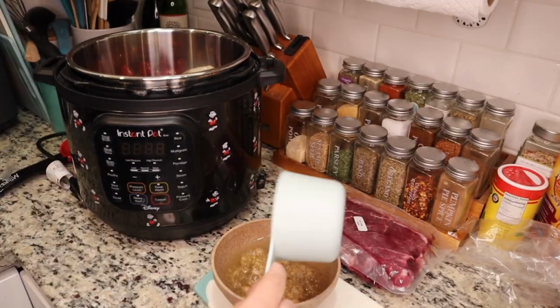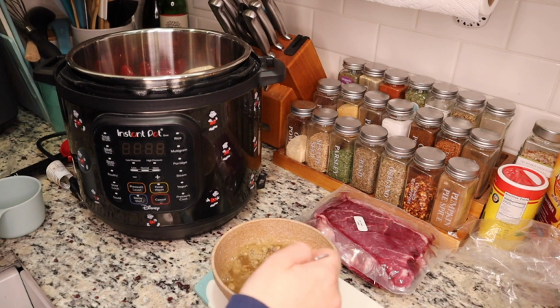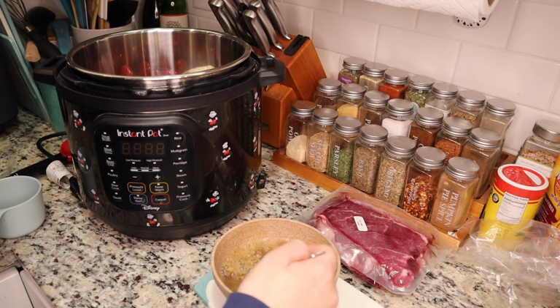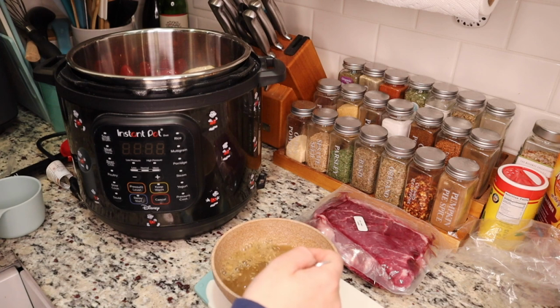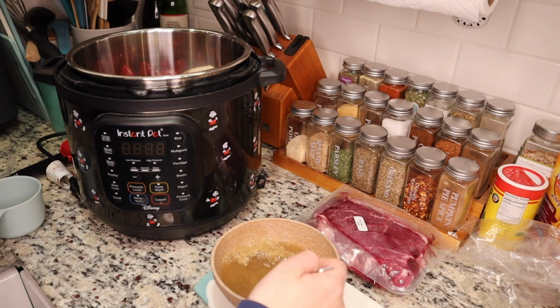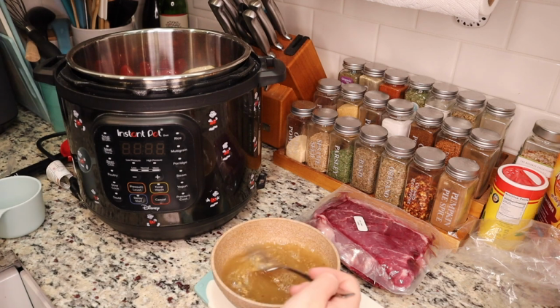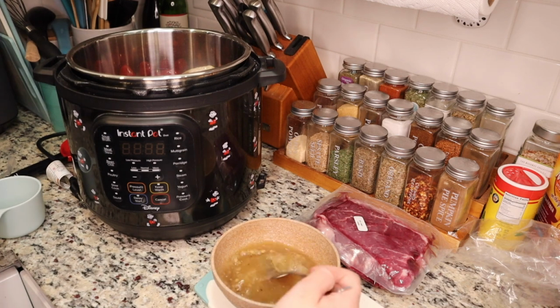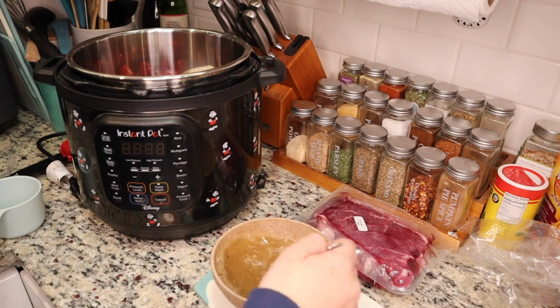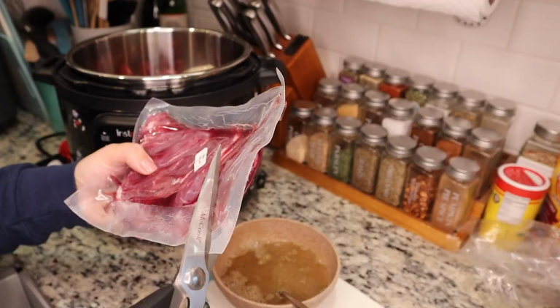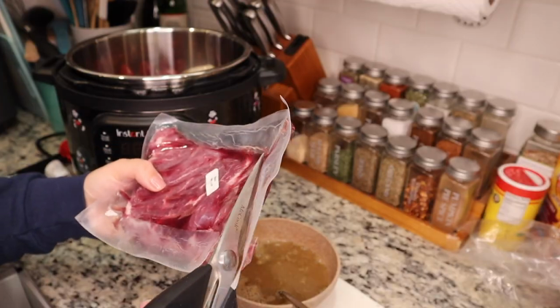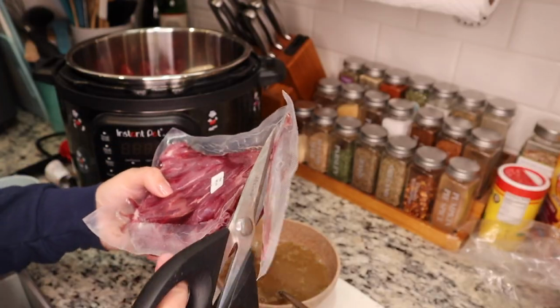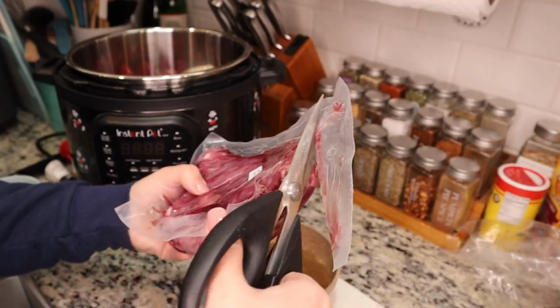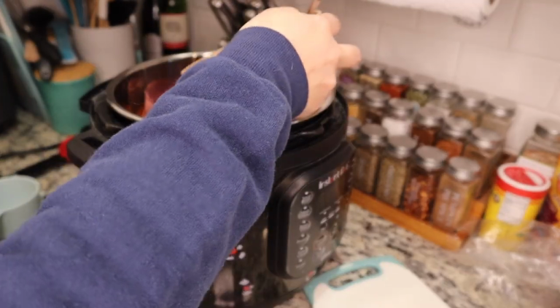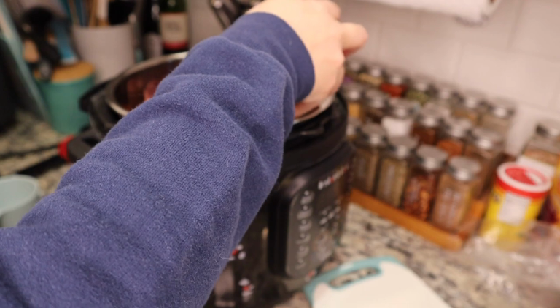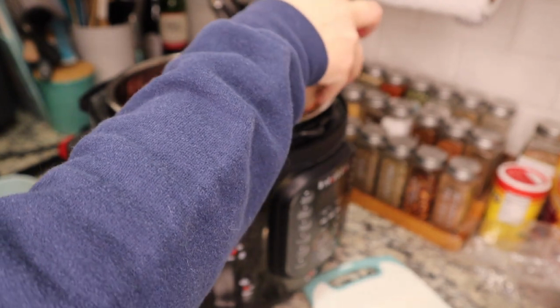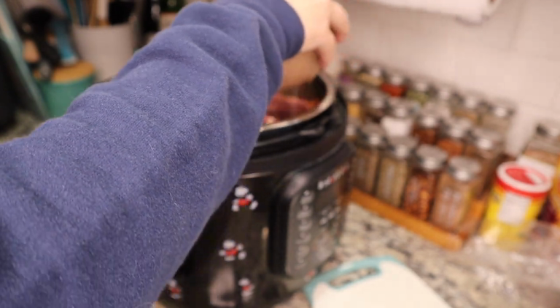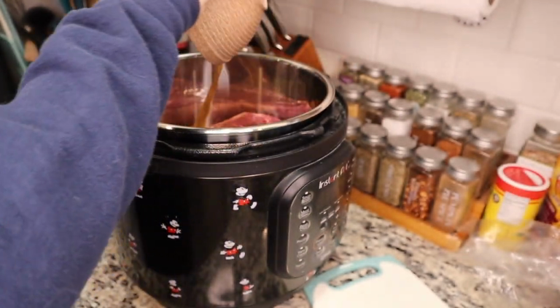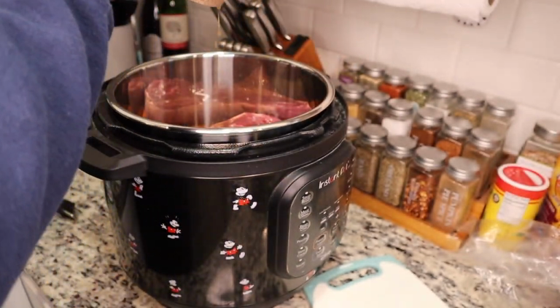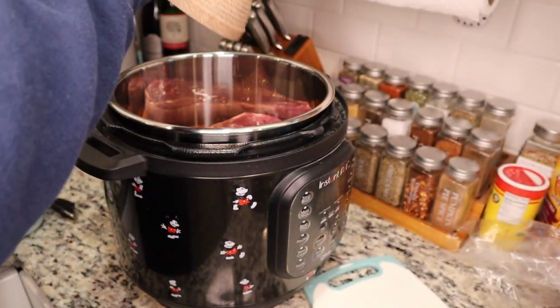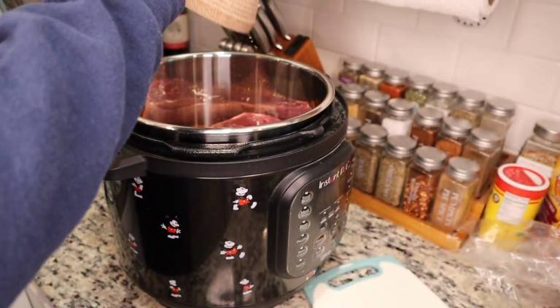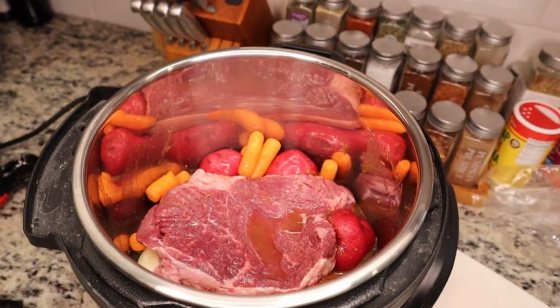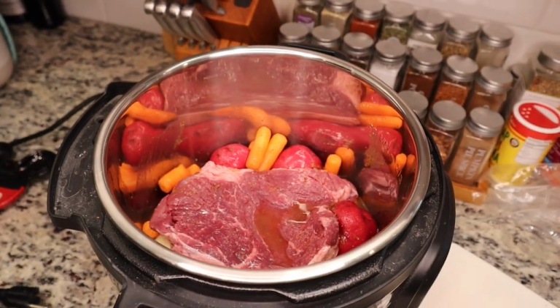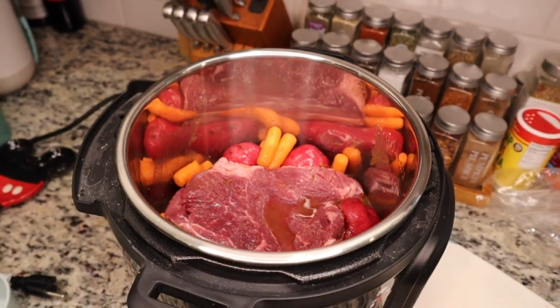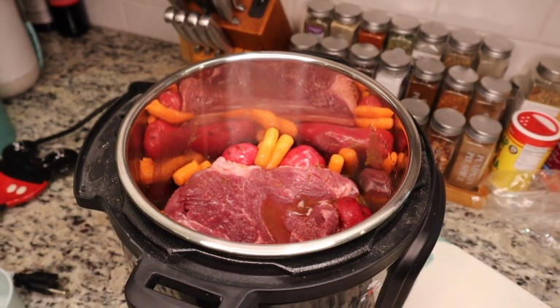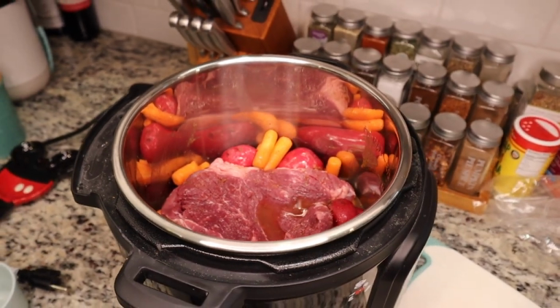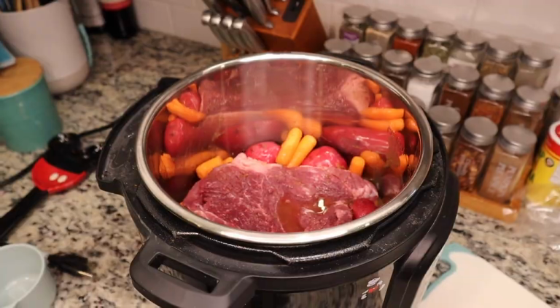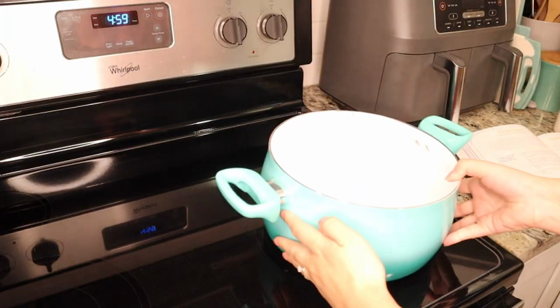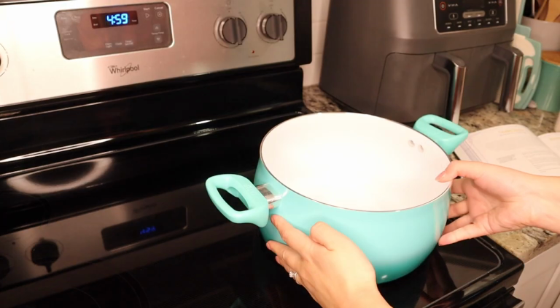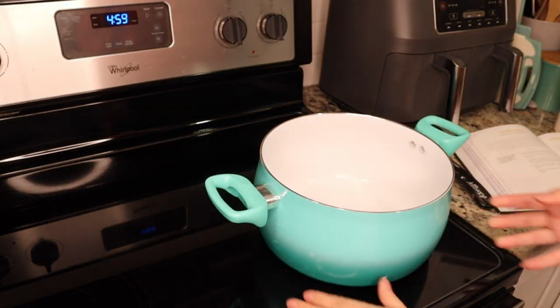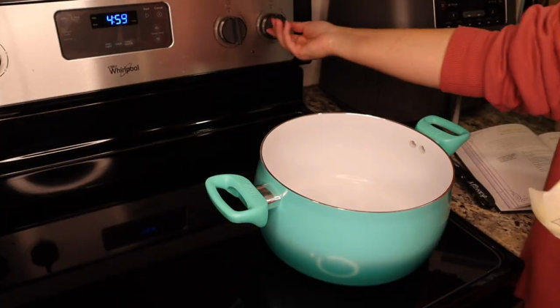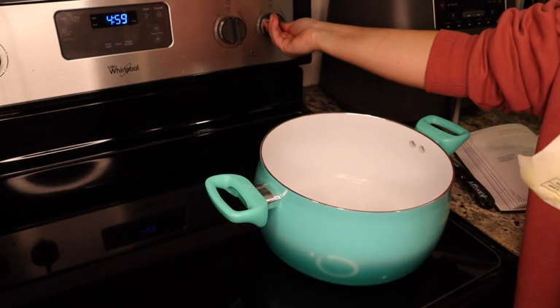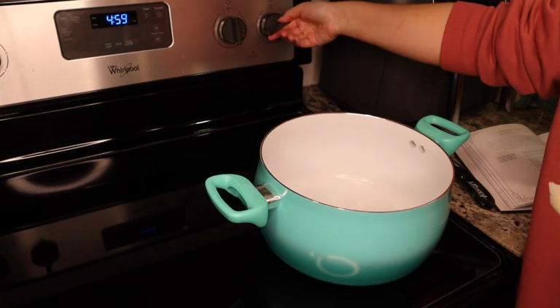As far as the pot roast goes, I just found this at Aldi. It came with everything you need — the vegetables, the seasoning, and the meat. I dumped everything into my slow cooker and cooked it for about 8 hours. I didn't add anything to it, so this was just simply carrots, potatoes, onion, the meat, and the seasoning, and it all came in a package together.